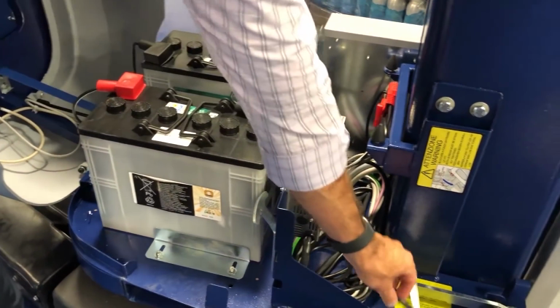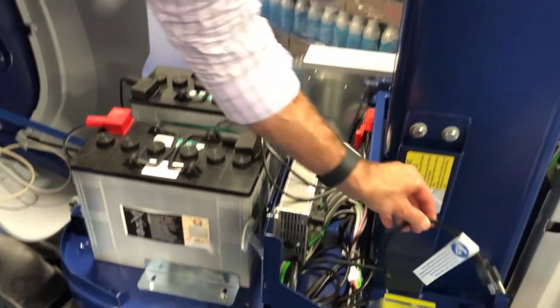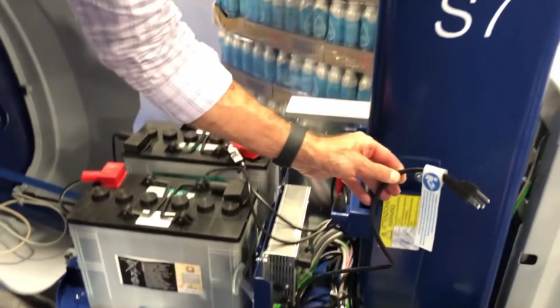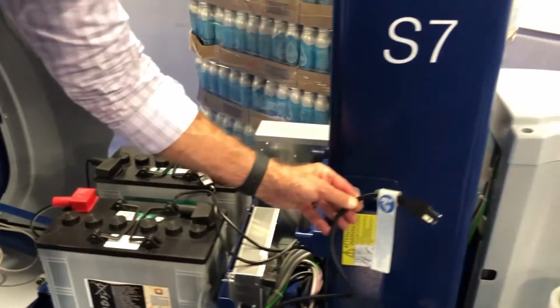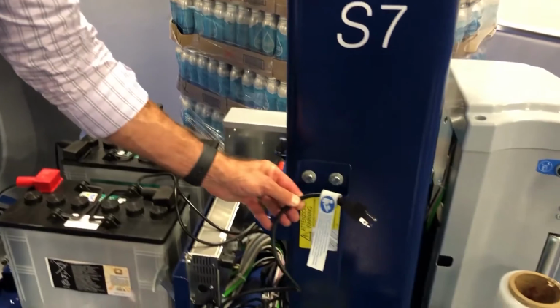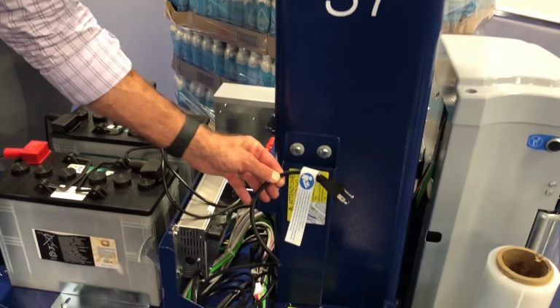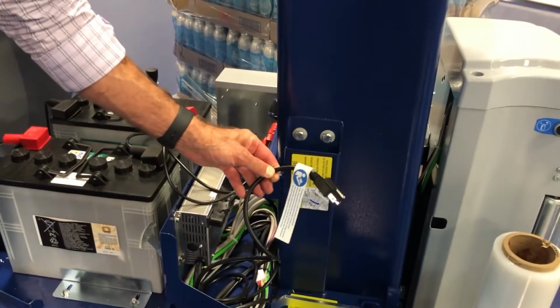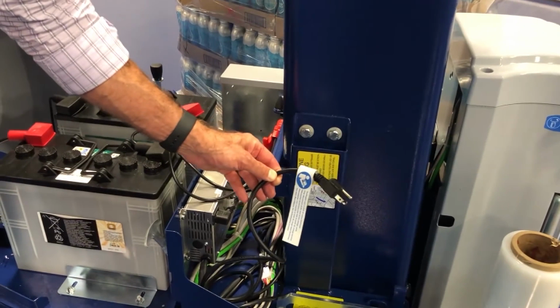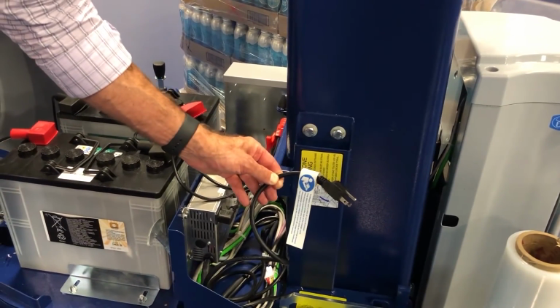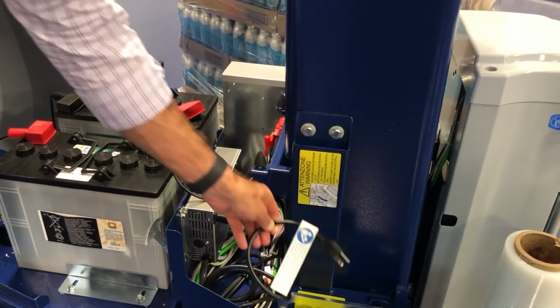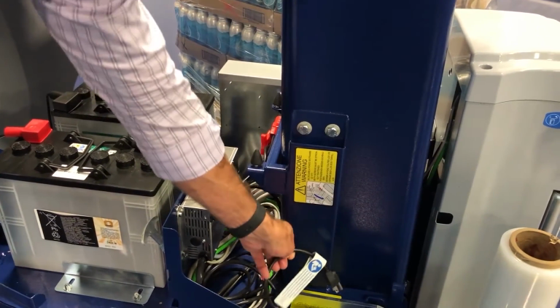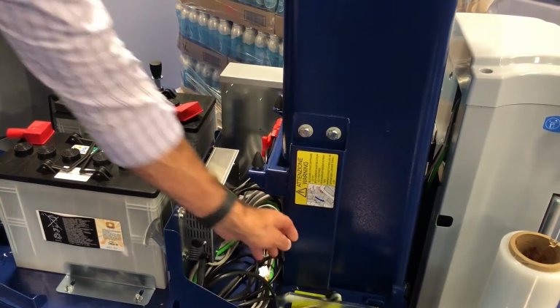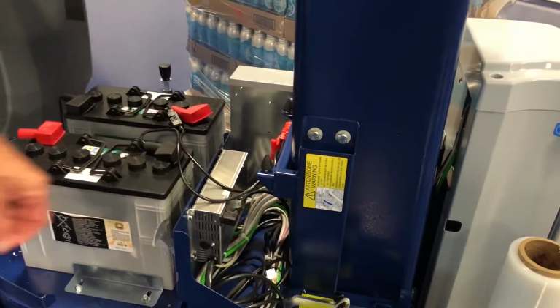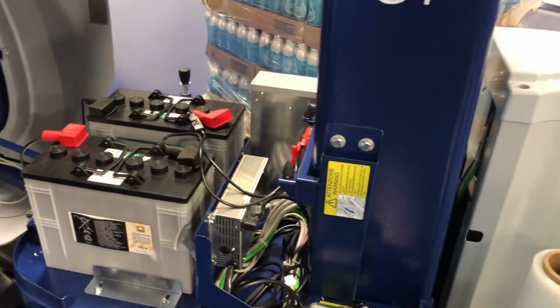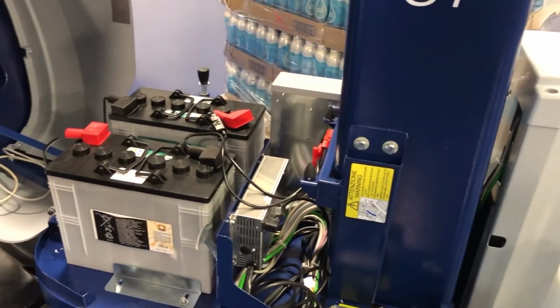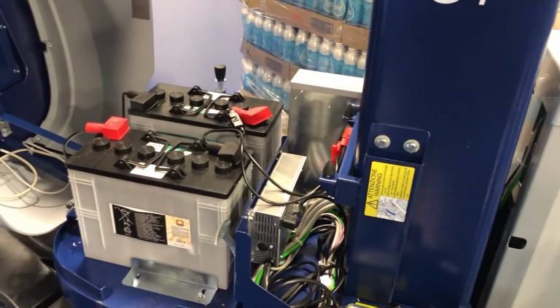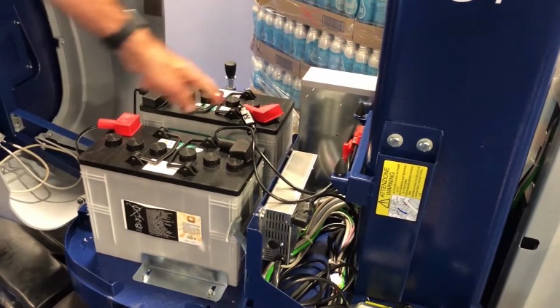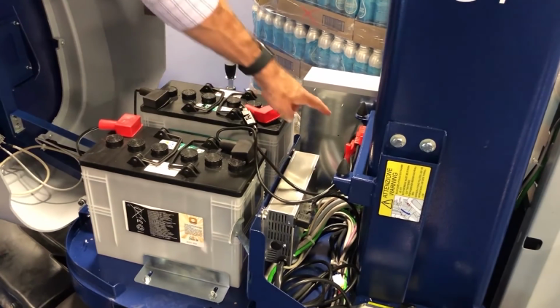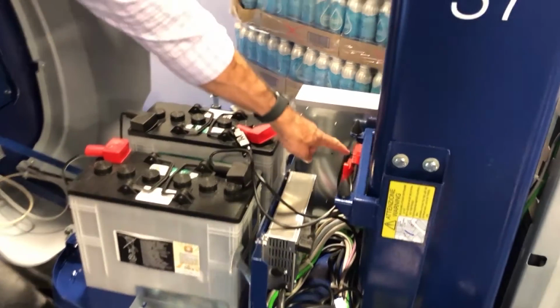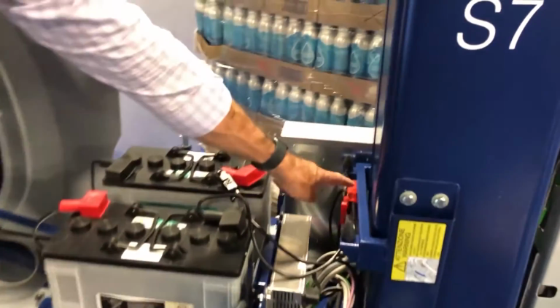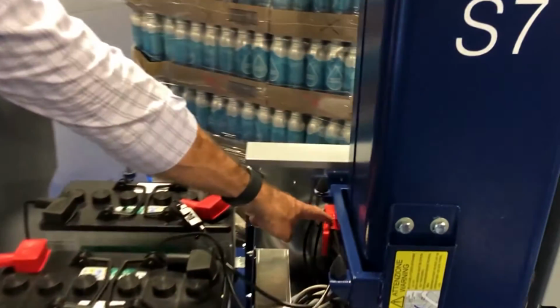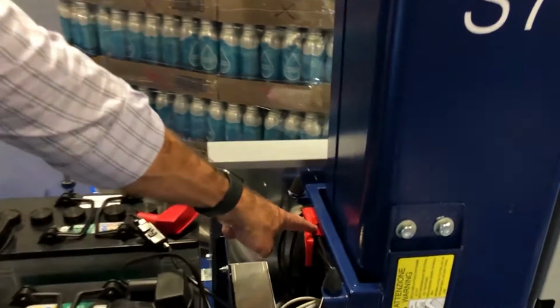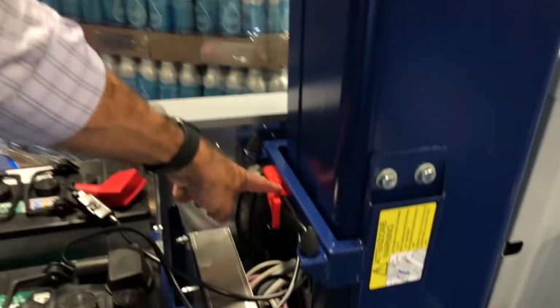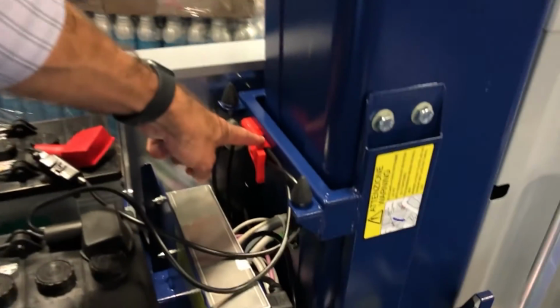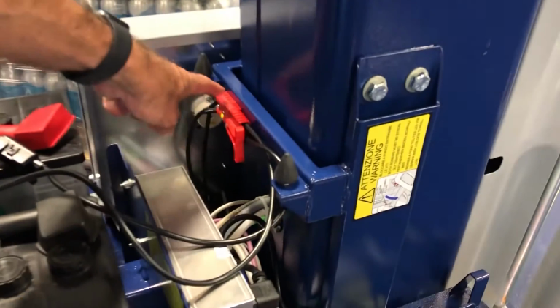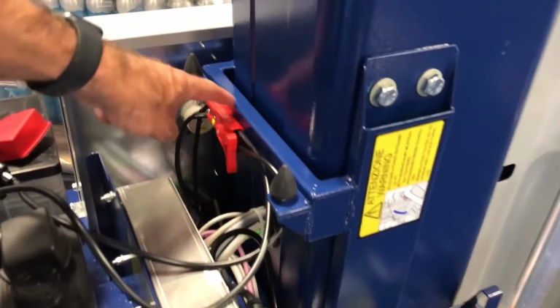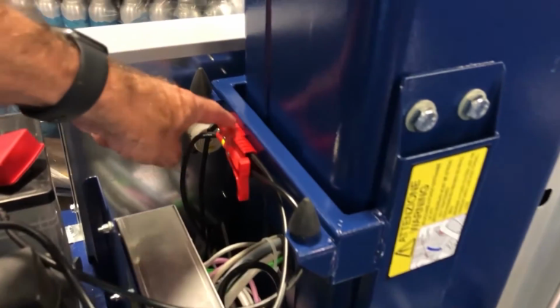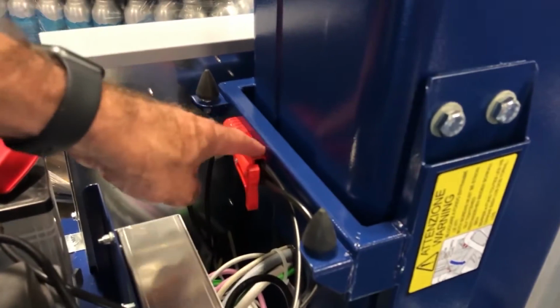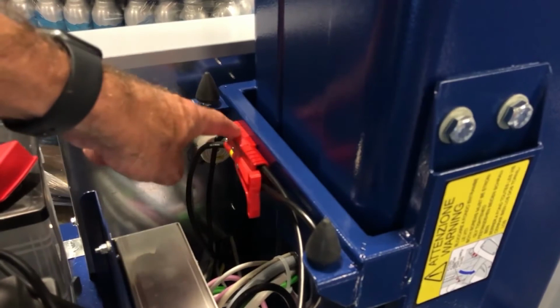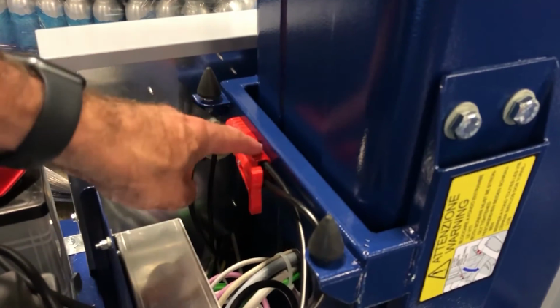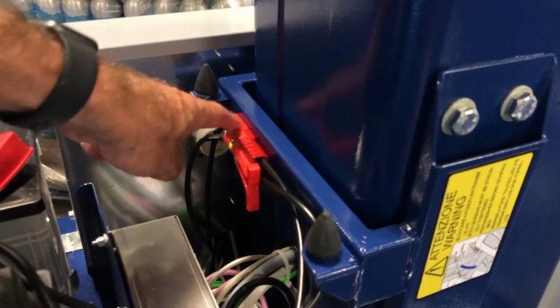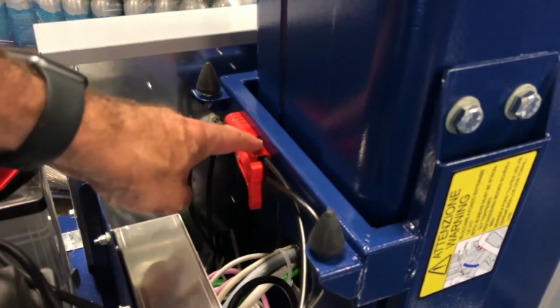There's a 110-volt plug that you'll plug into the wall. One of the things you'll need to make sure is that this quick disconnect is connected to the machine, or else this battery pack will not charge.